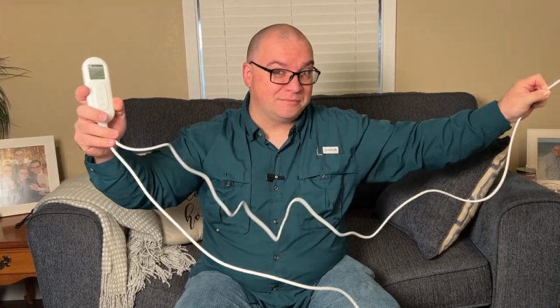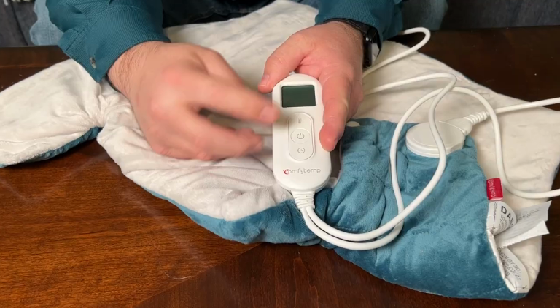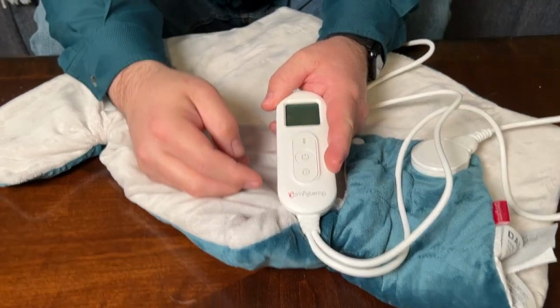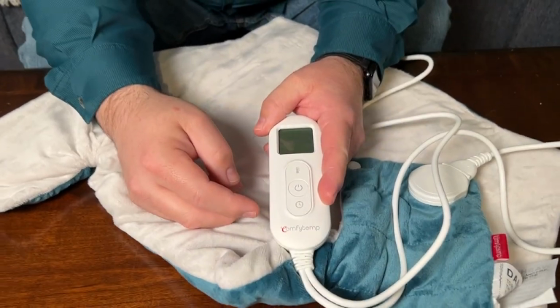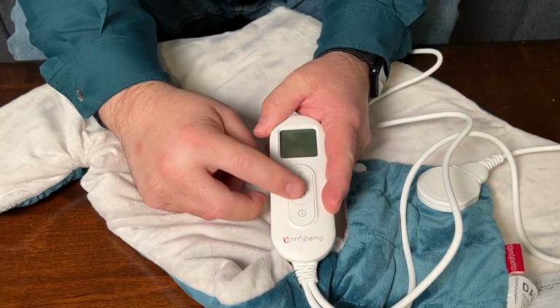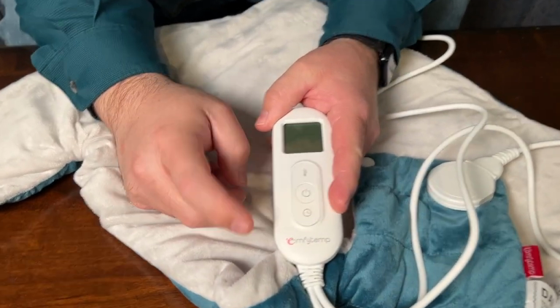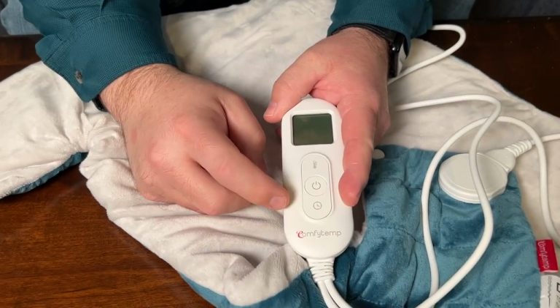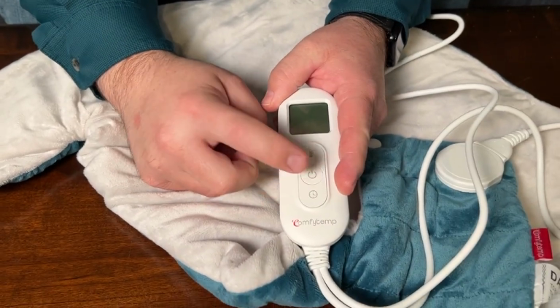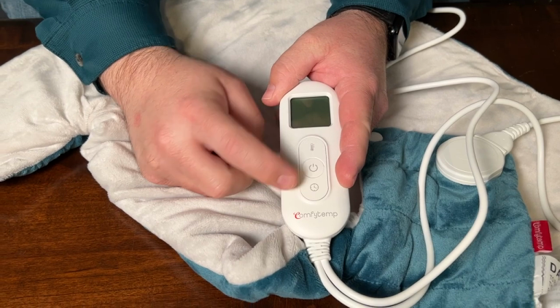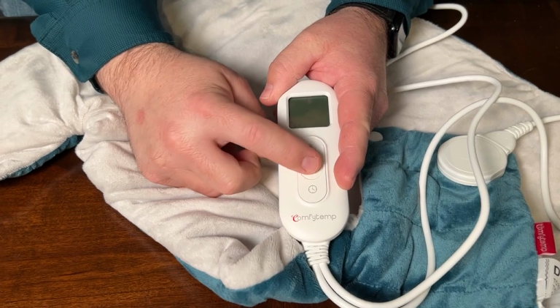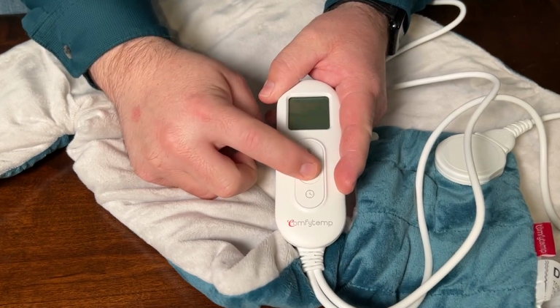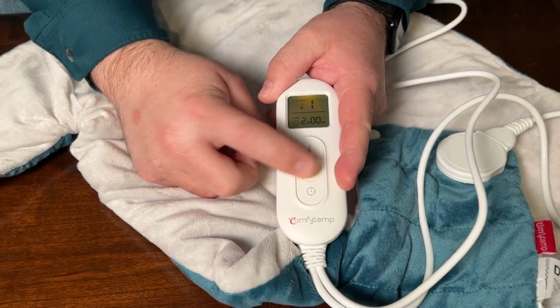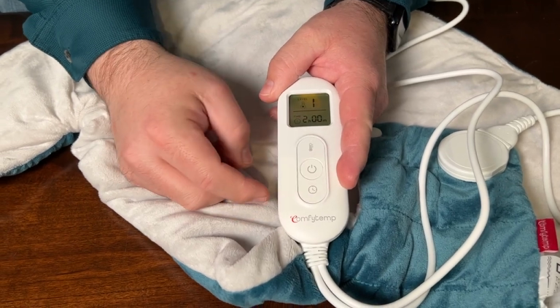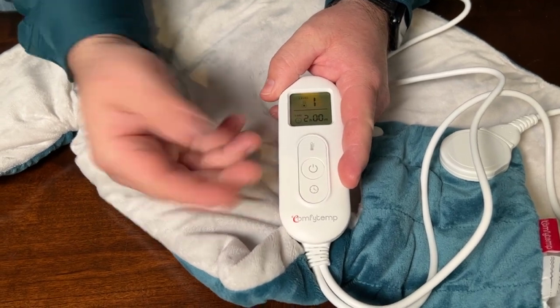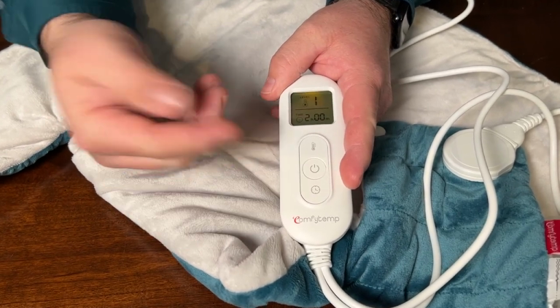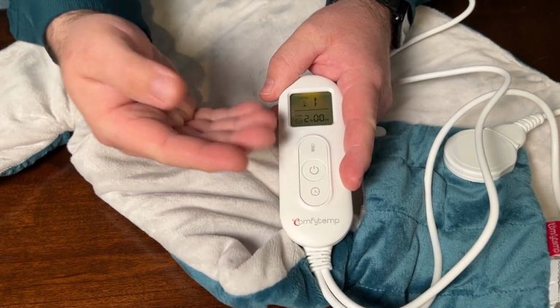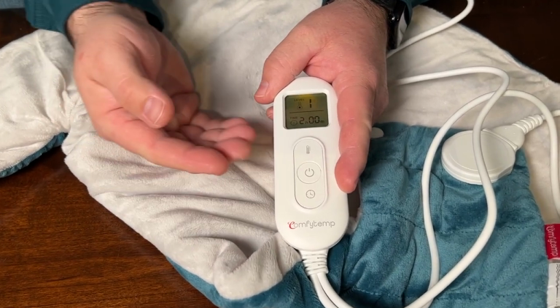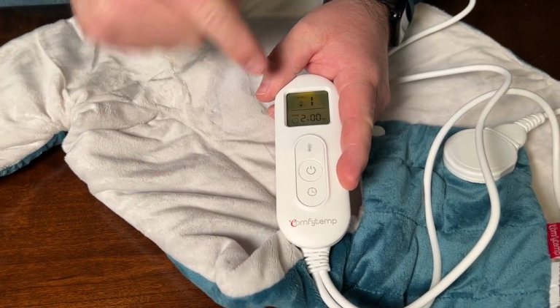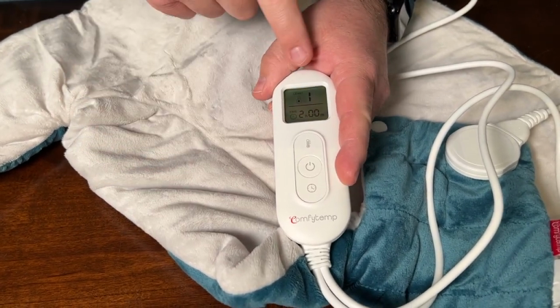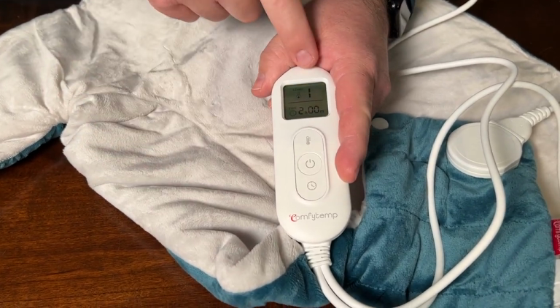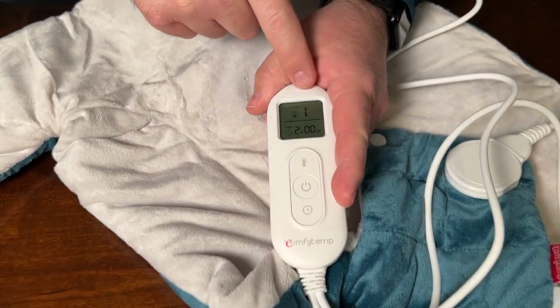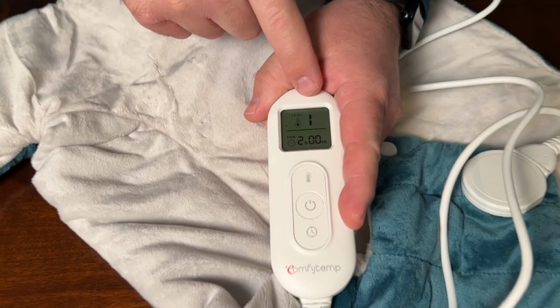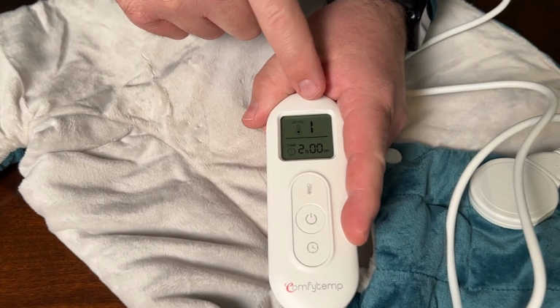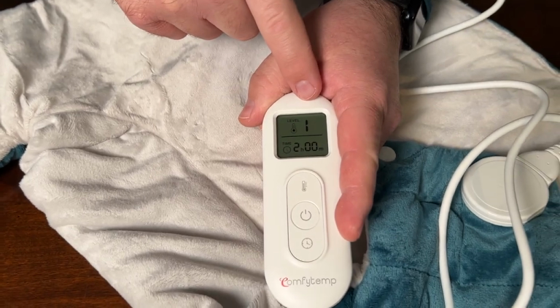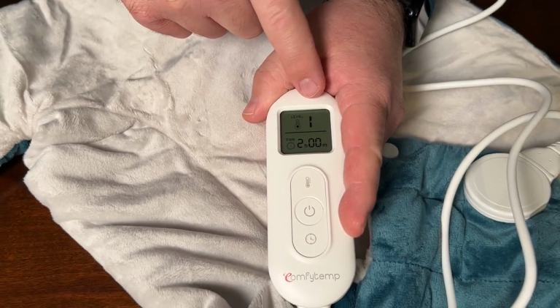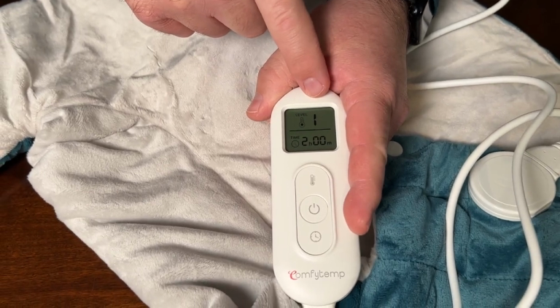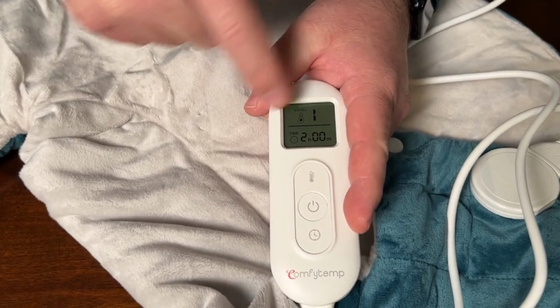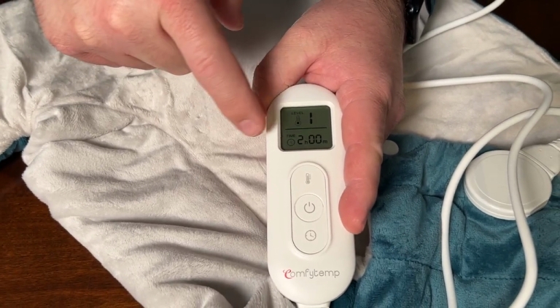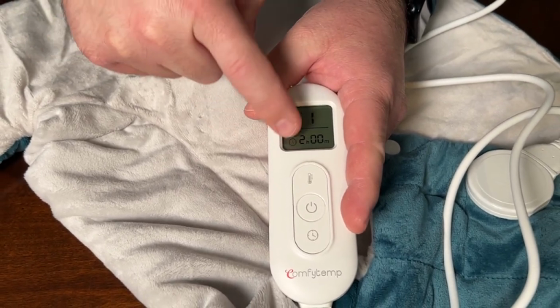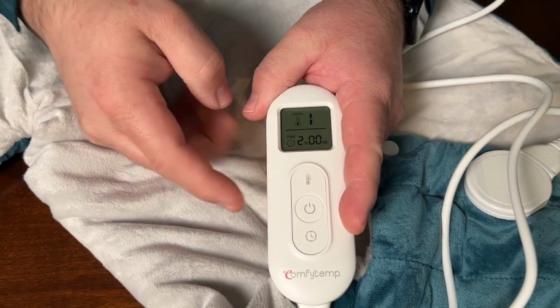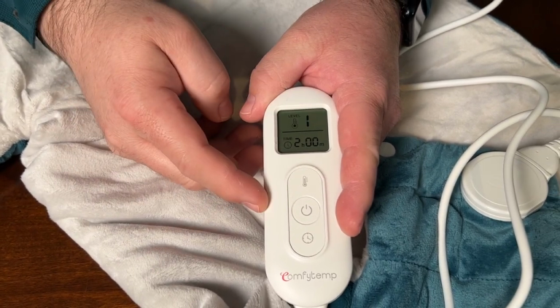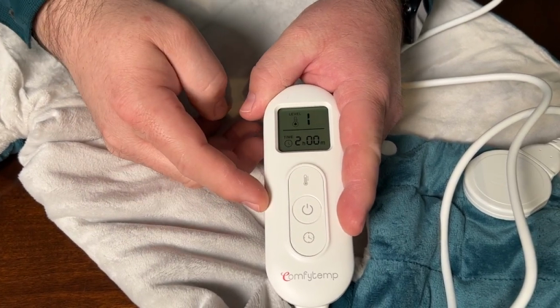Once you have it plugged into power, there is a power button on the controller. Whenever you power it on, you'll see it automatically comes on with a heat level of 1 and a timer for 2 hours.